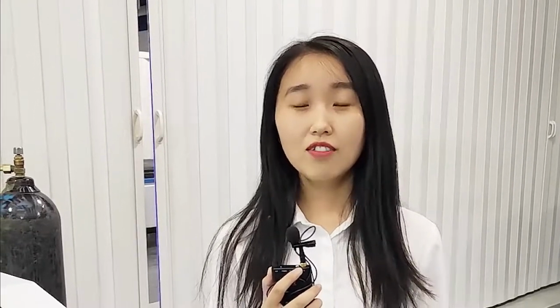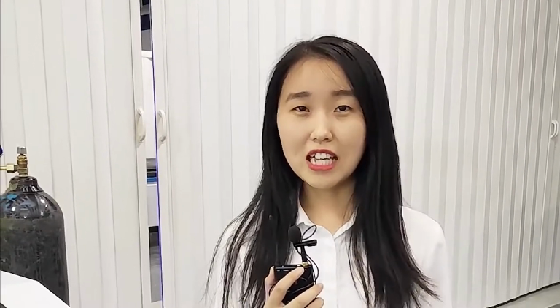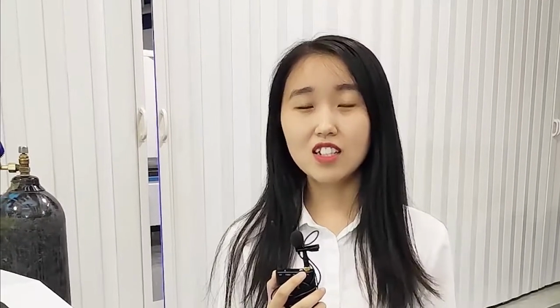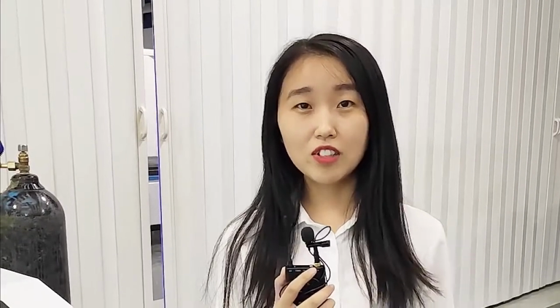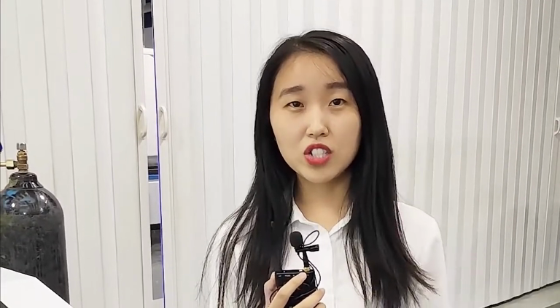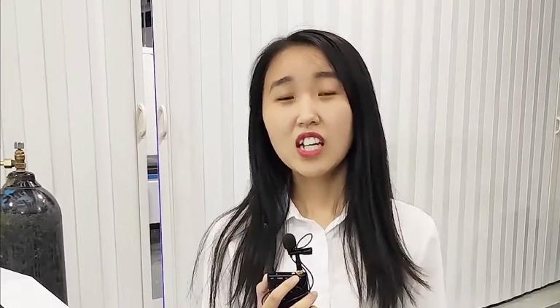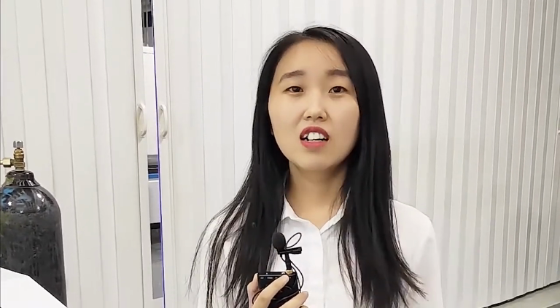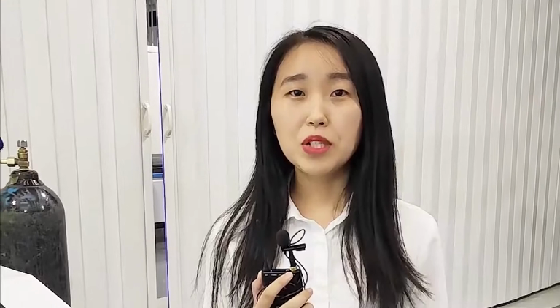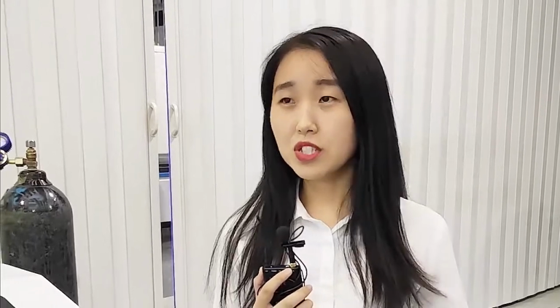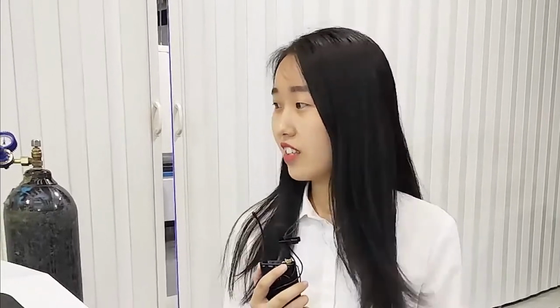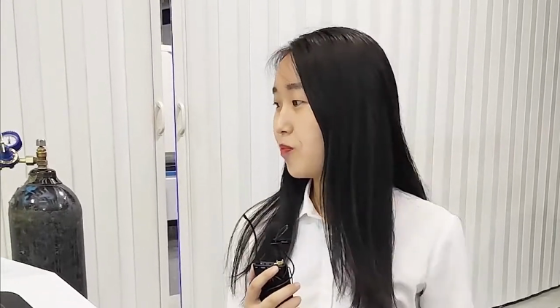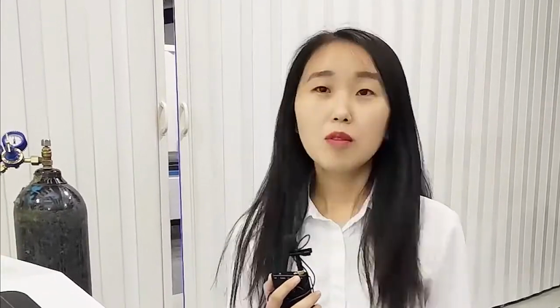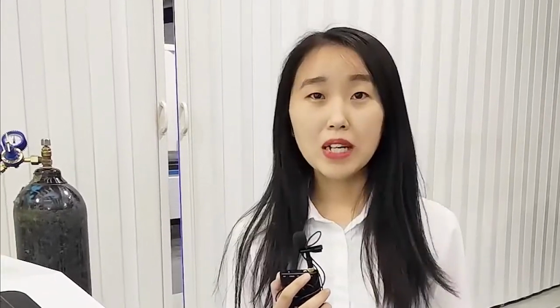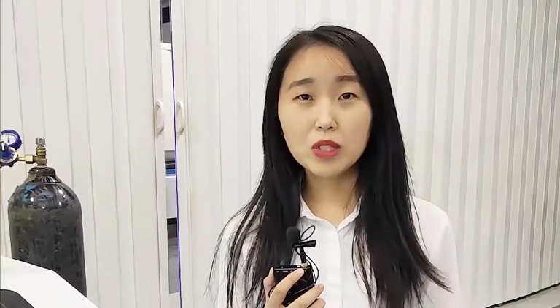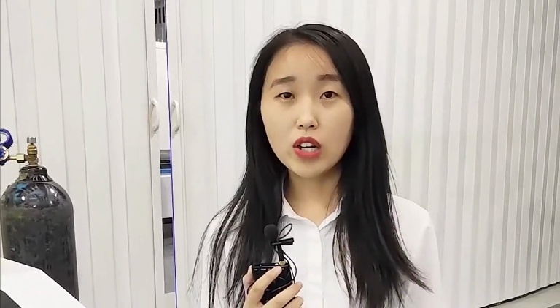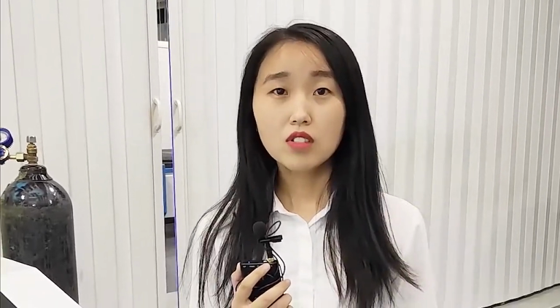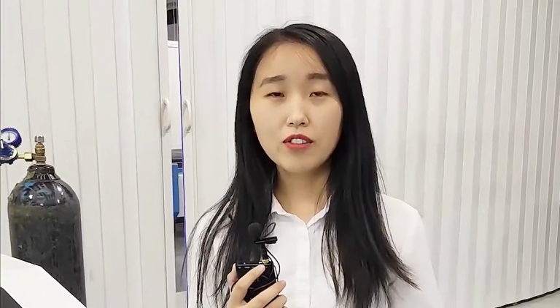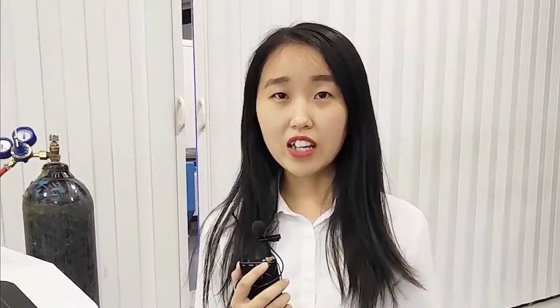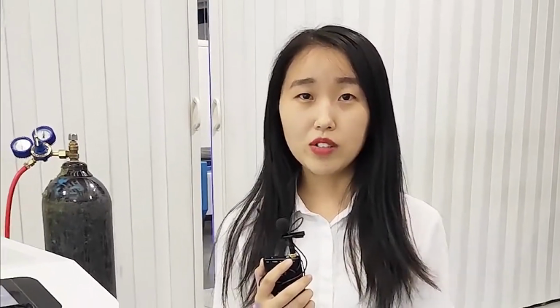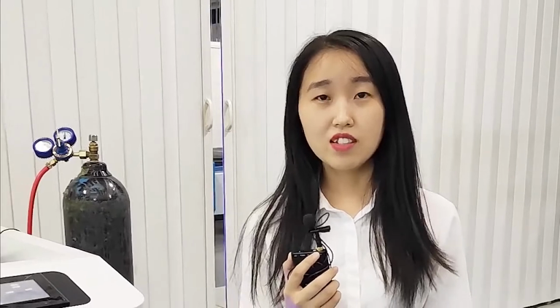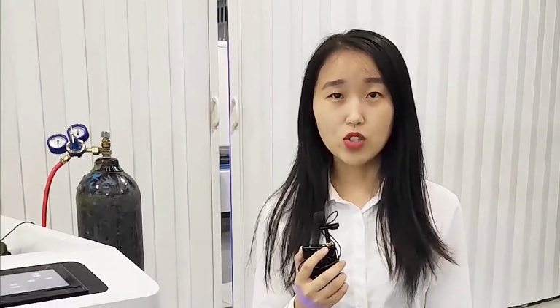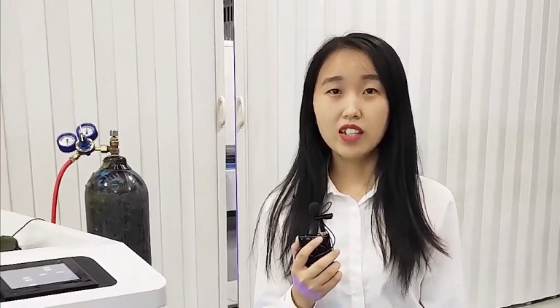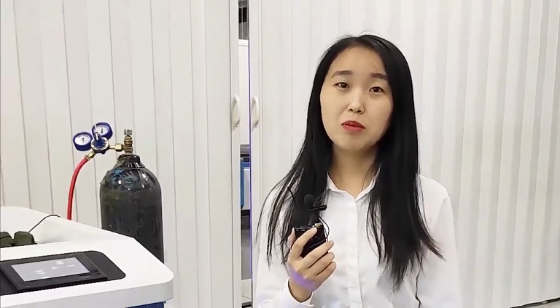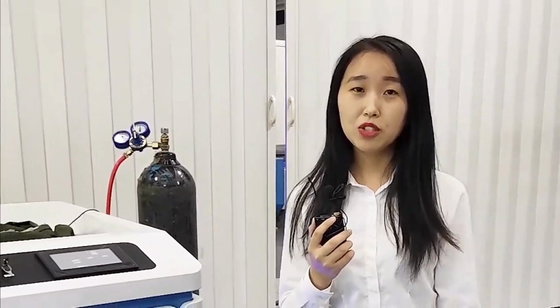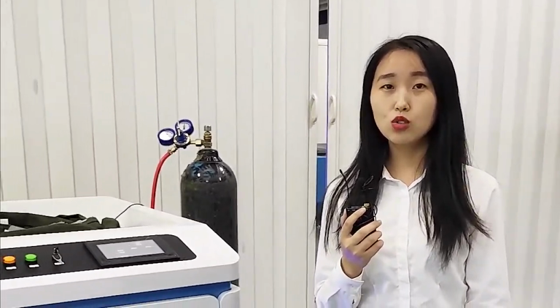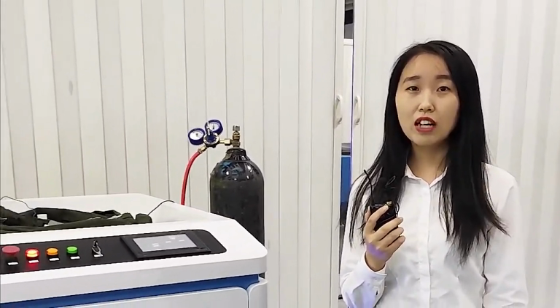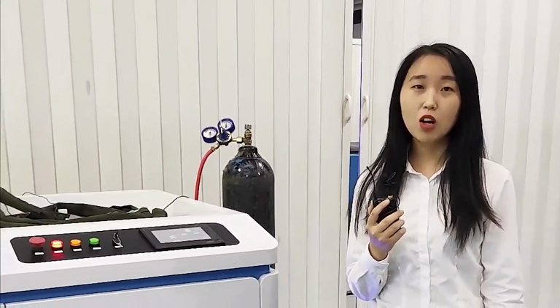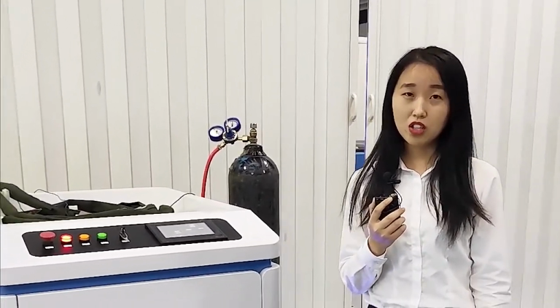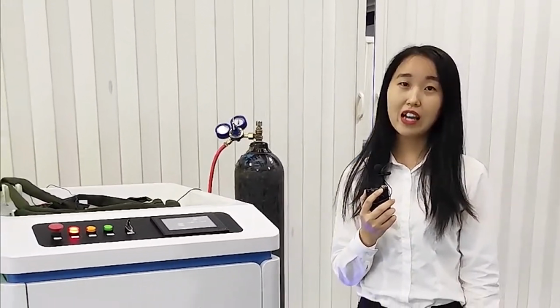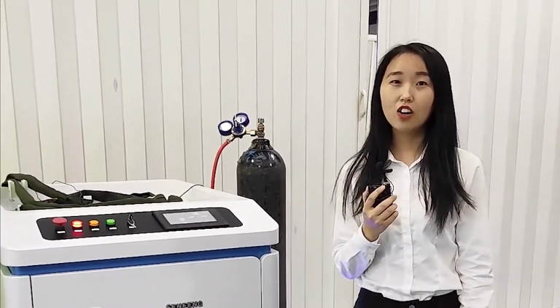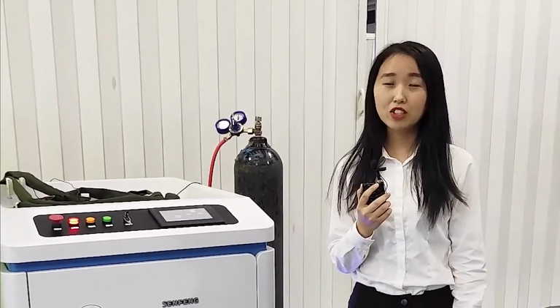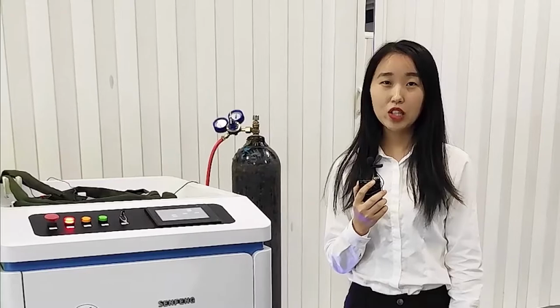We know that laser welding machines can be used in metal material welding and processing industries. It can be used to weld almost all kinds of metal materials.